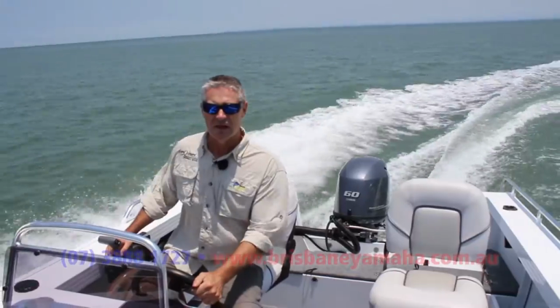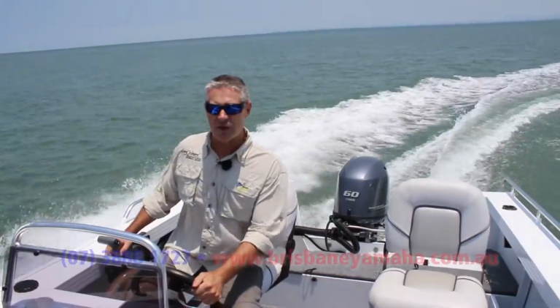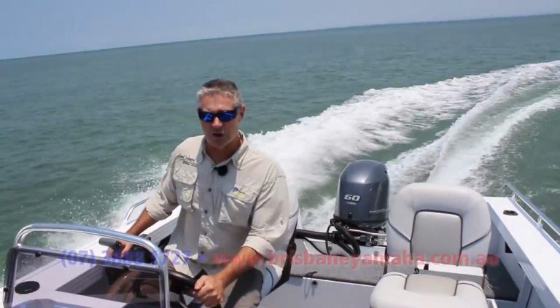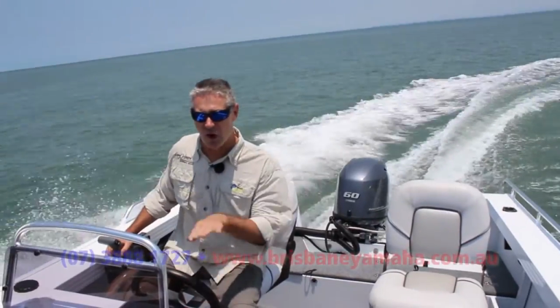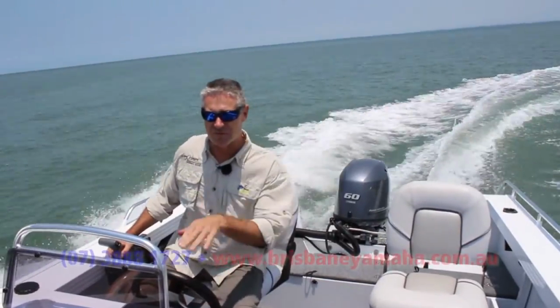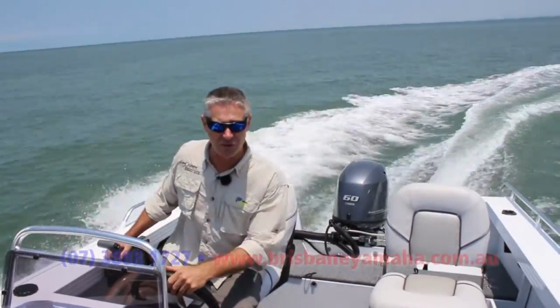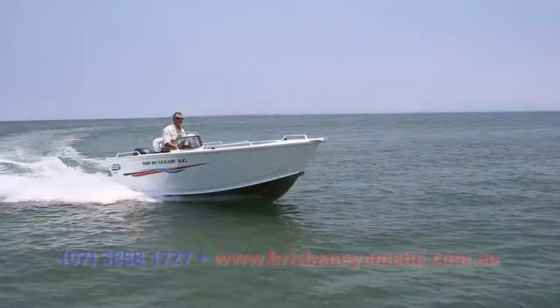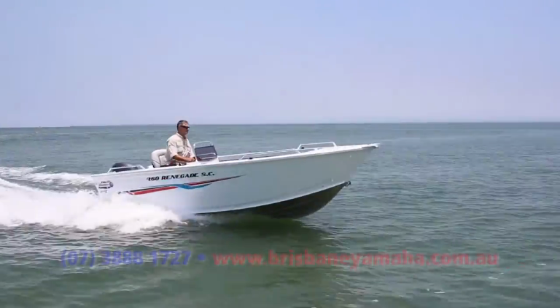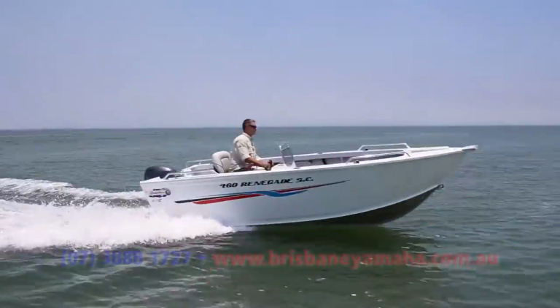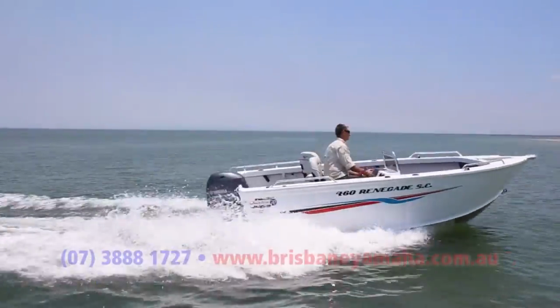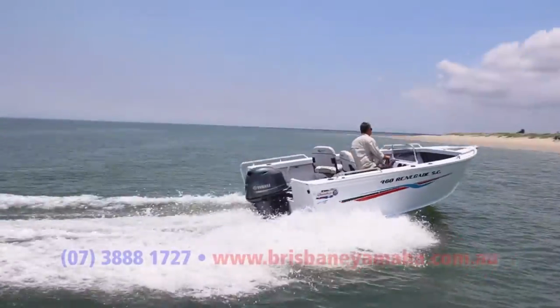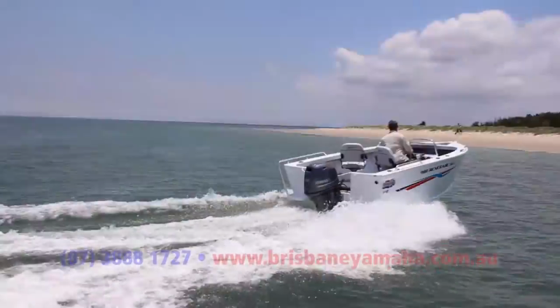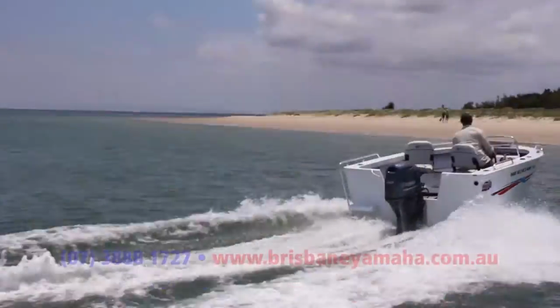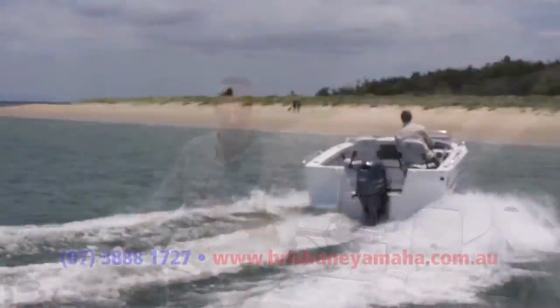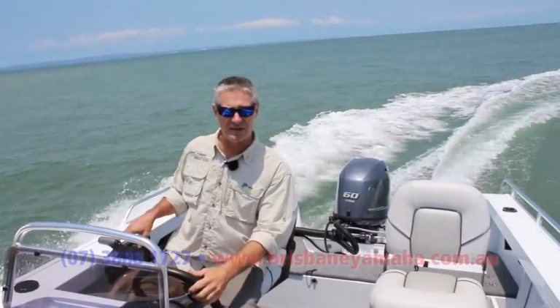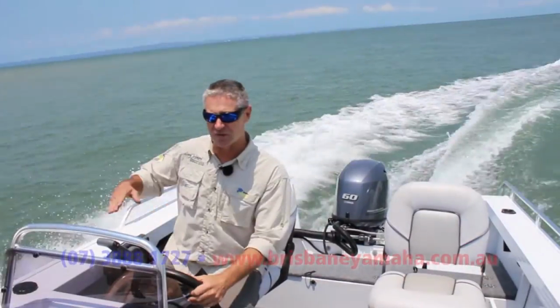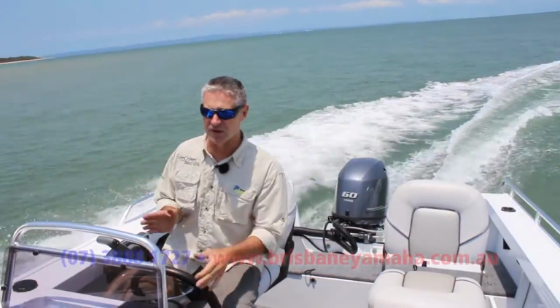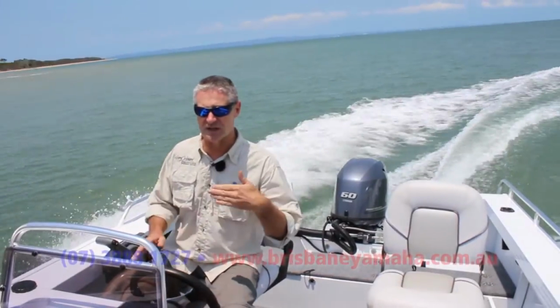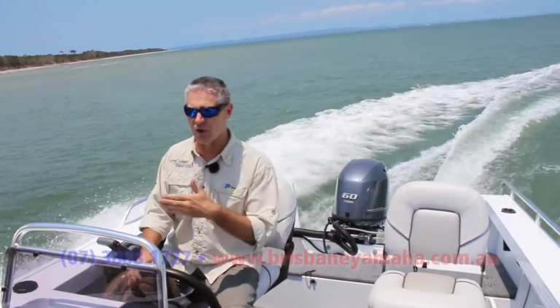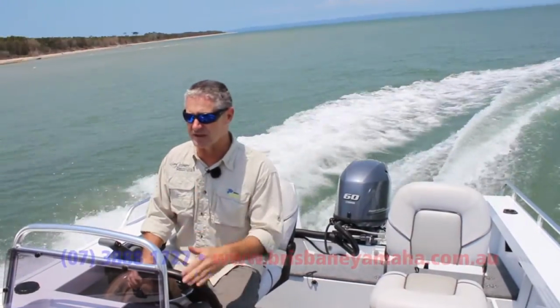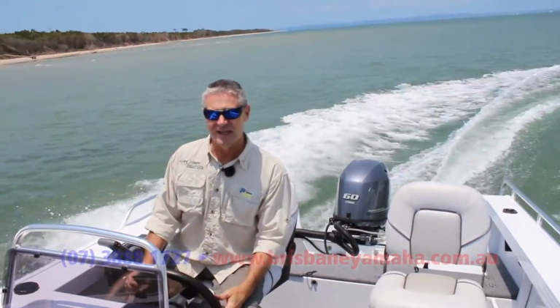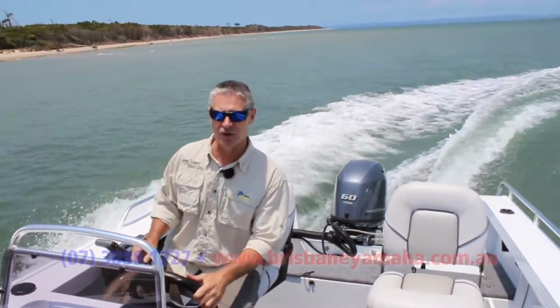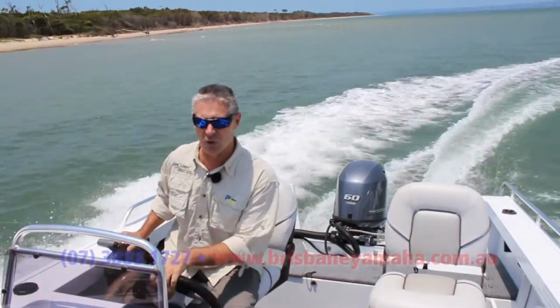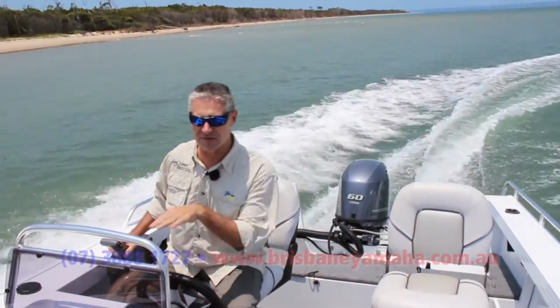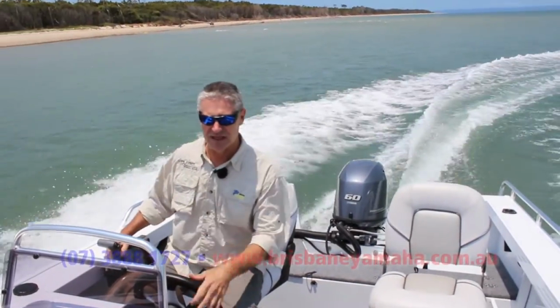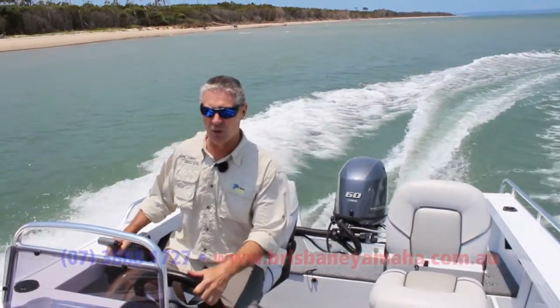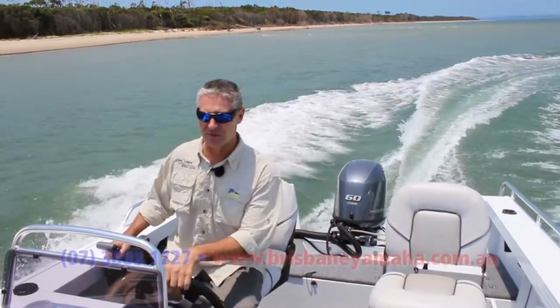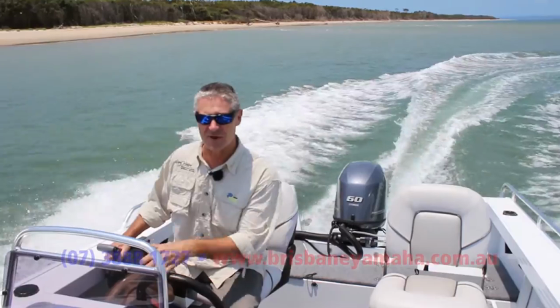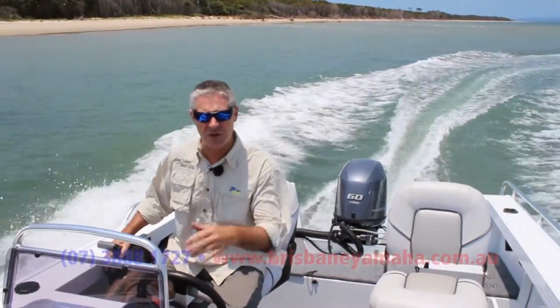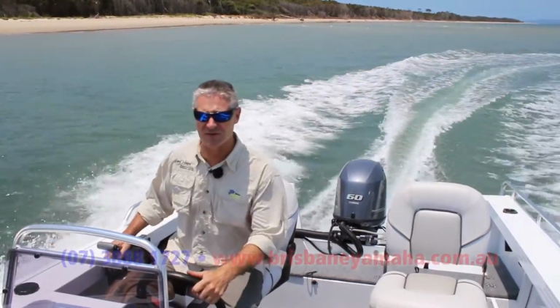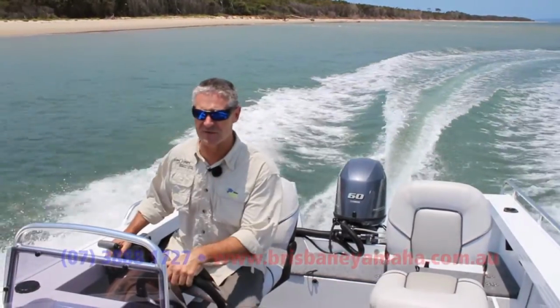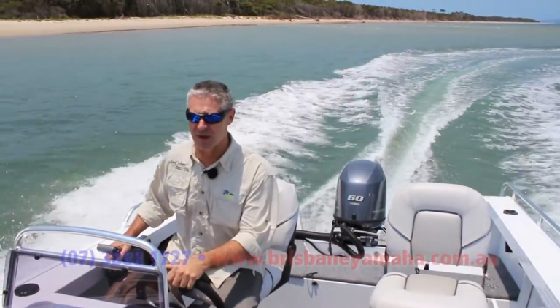The boat corners nice and flat, which is good in a boat like this. It's not throwing you around the place or sliding — it just holds in and turns quite easily and quite flat. So you feel nice and safe in the boat.